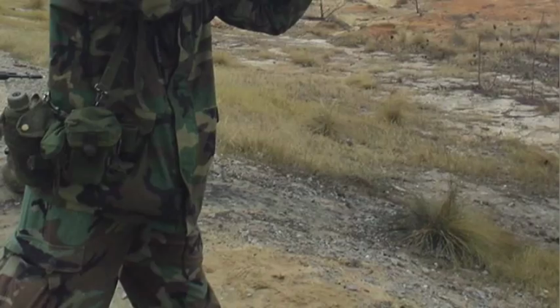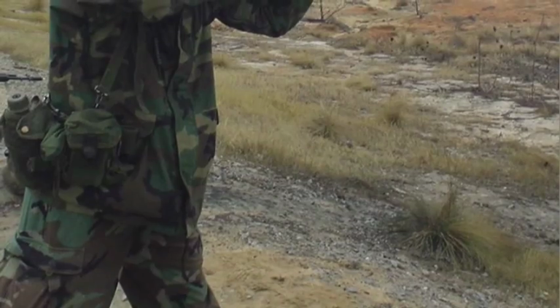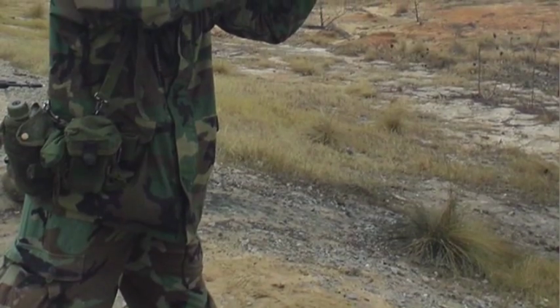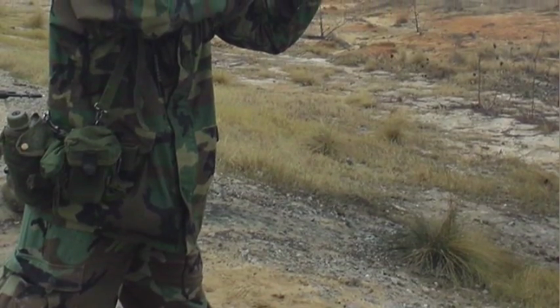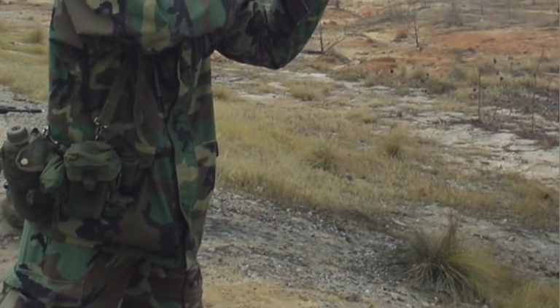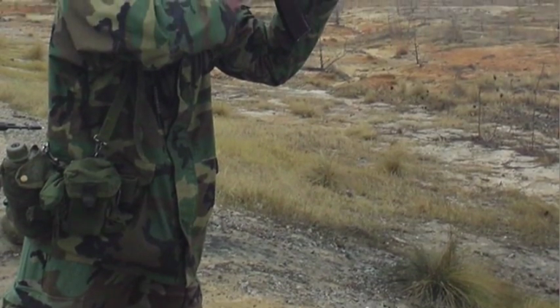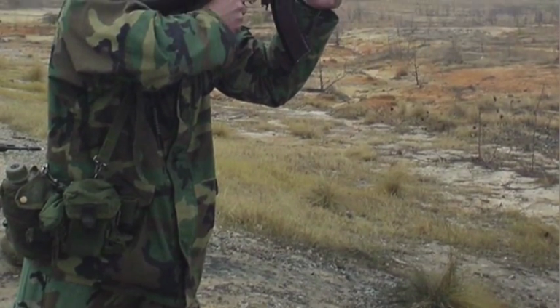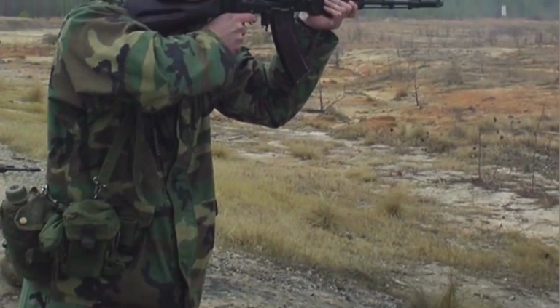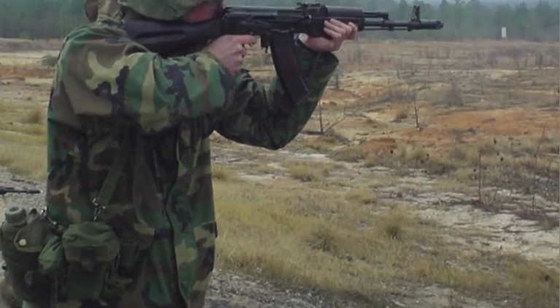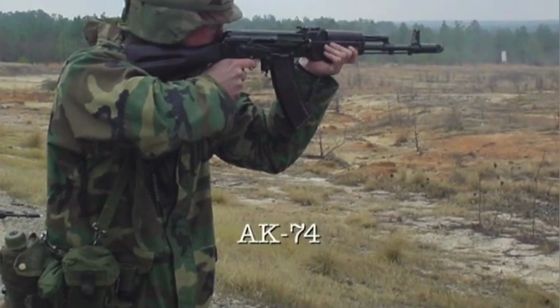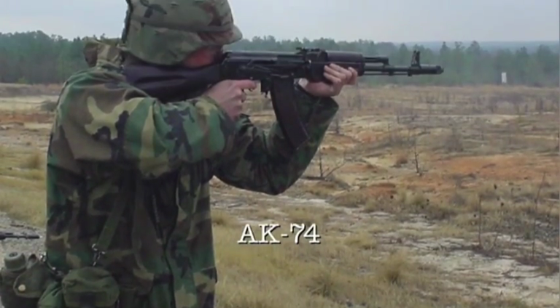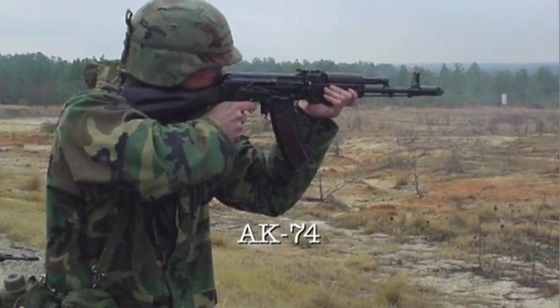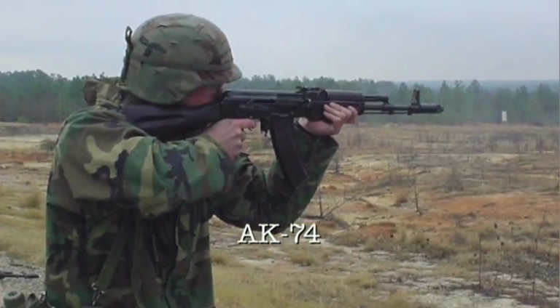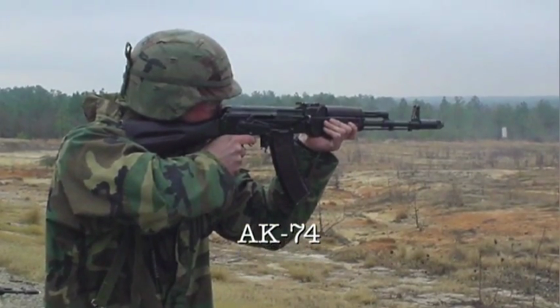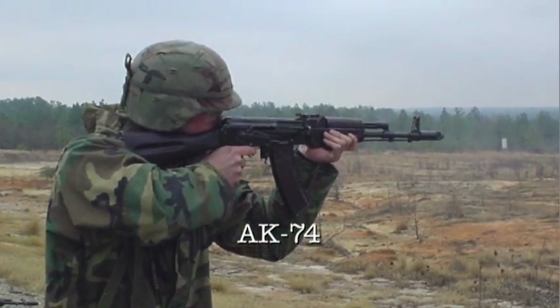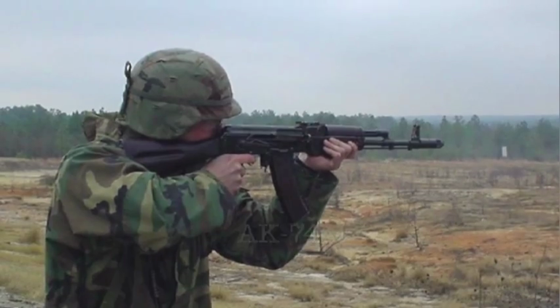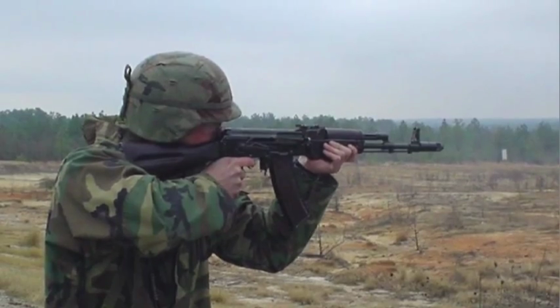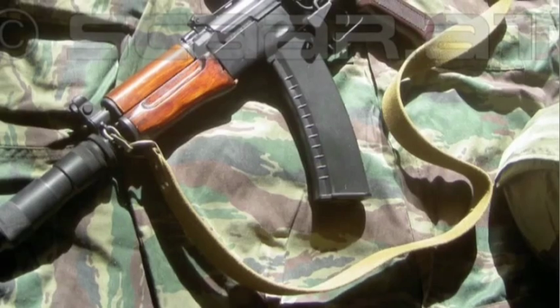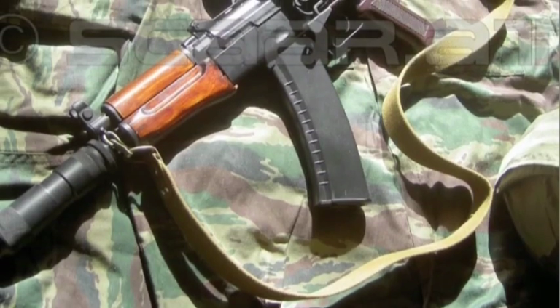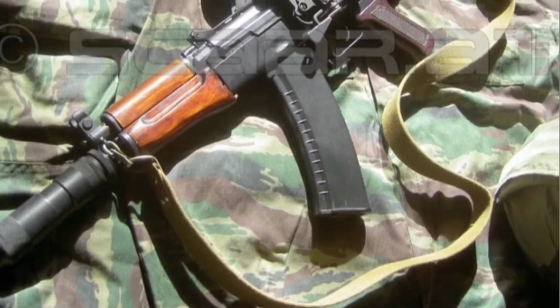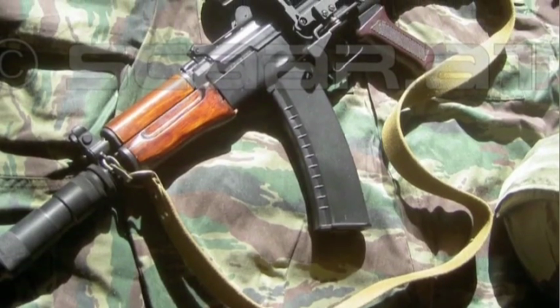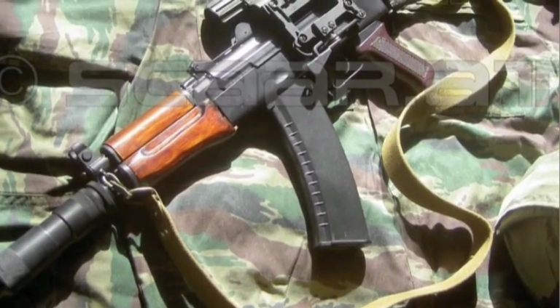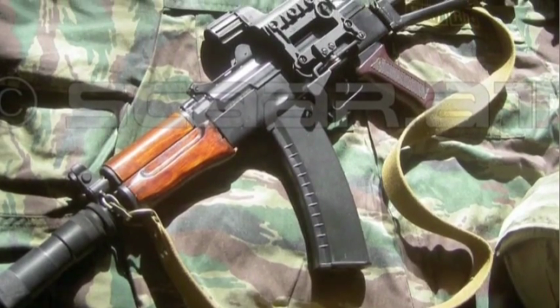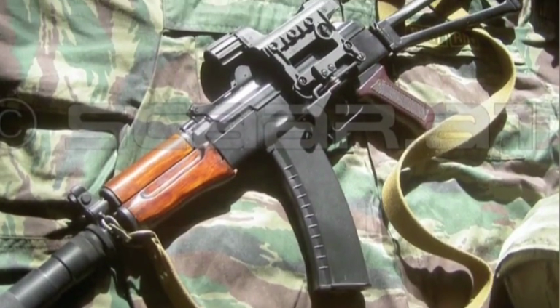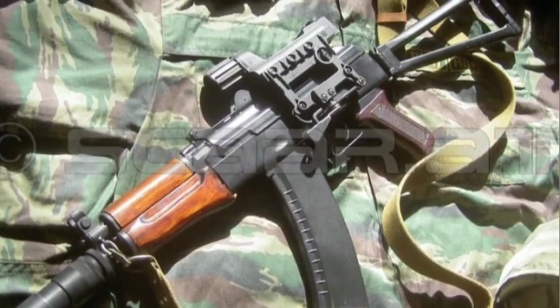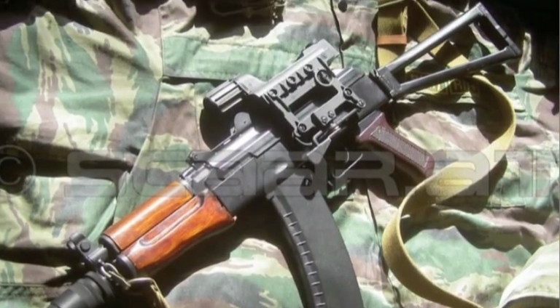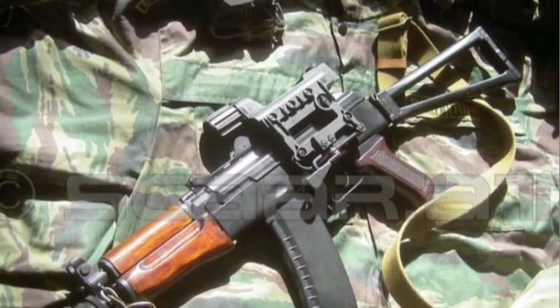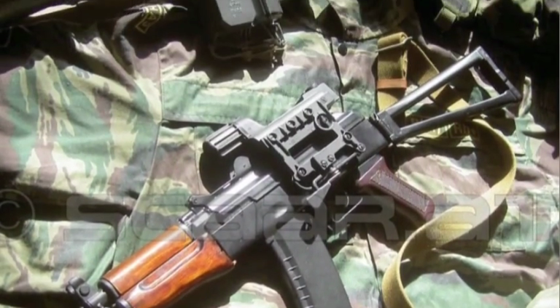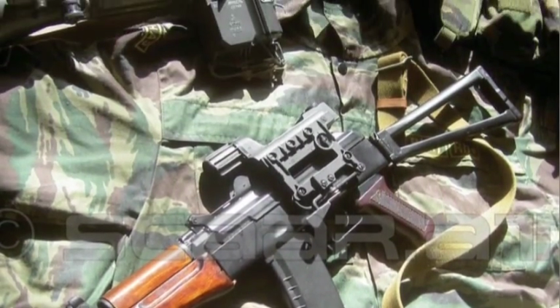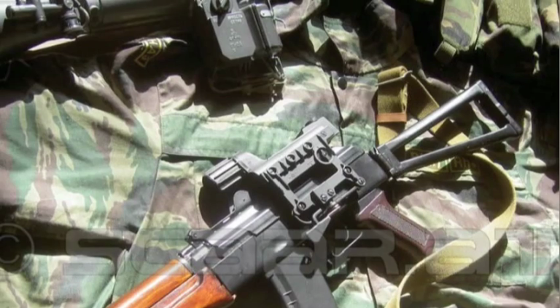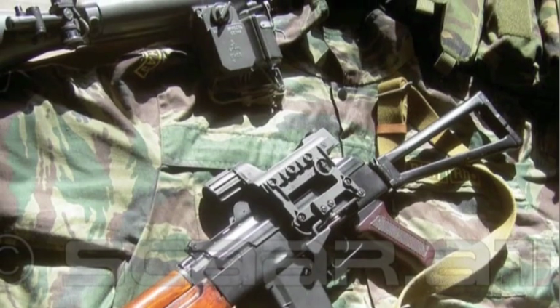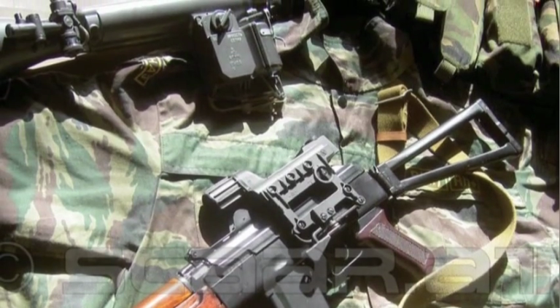The 74U is a compact version of the AK-74, developed for the Spetsnaz Special Forces, Airborne Infantry, Rear Echelon Support Units, and Armored Vehicle Crews.